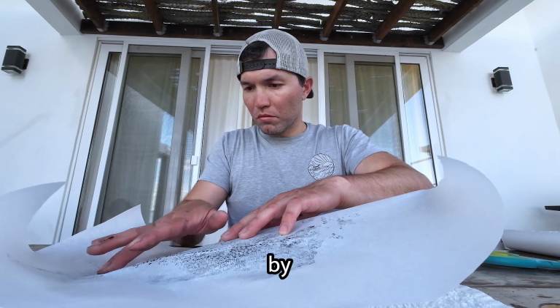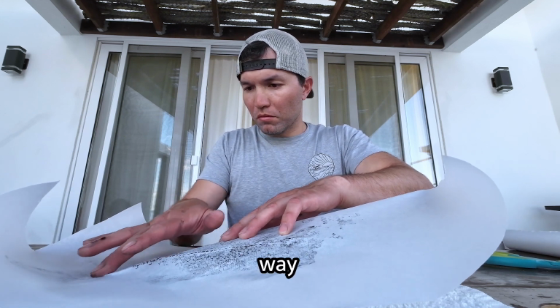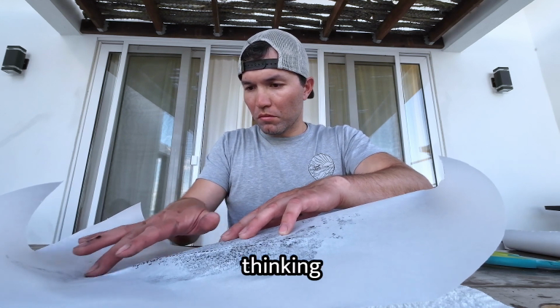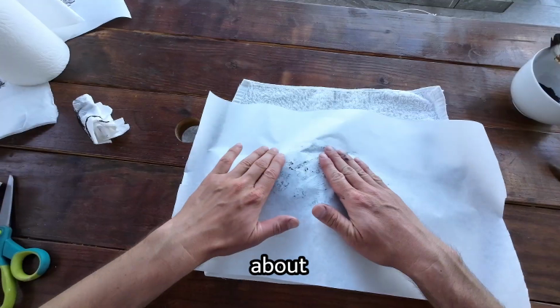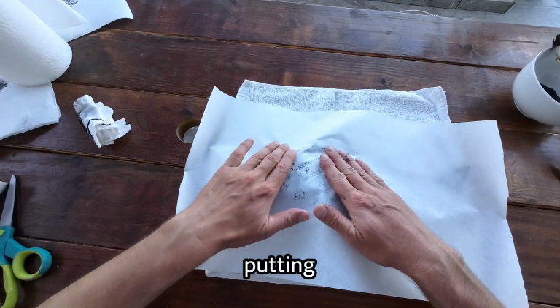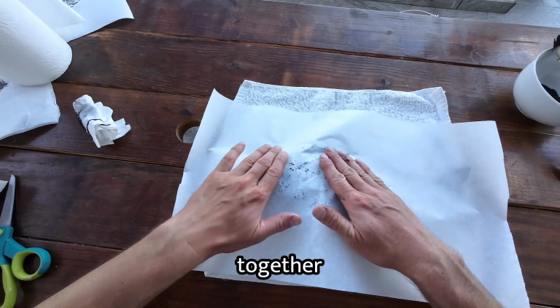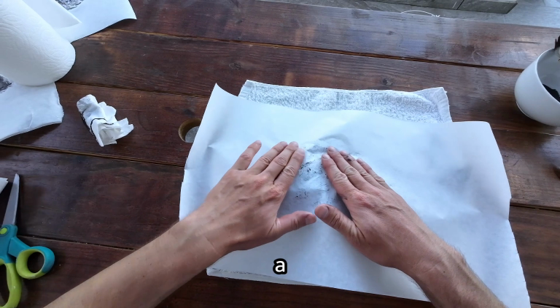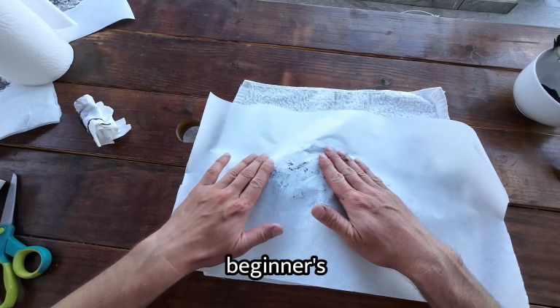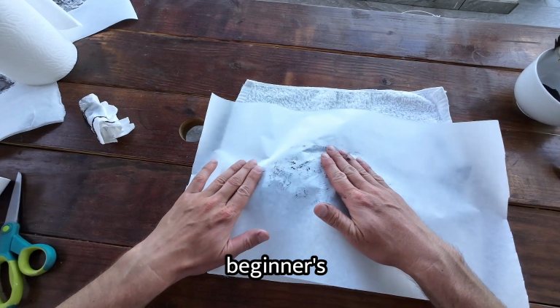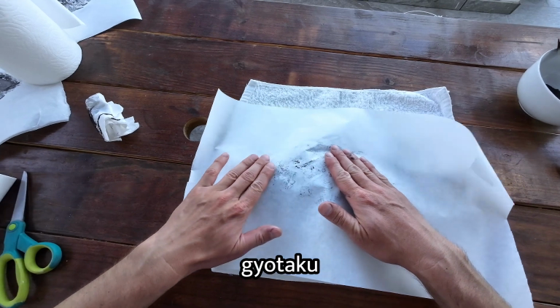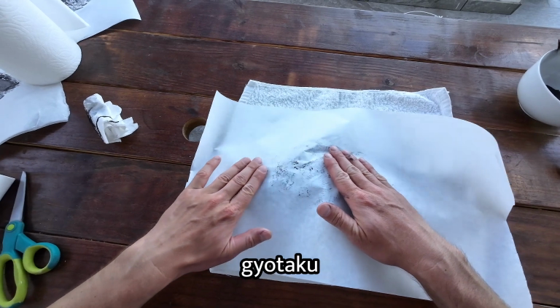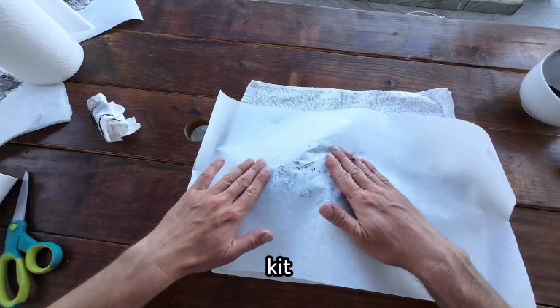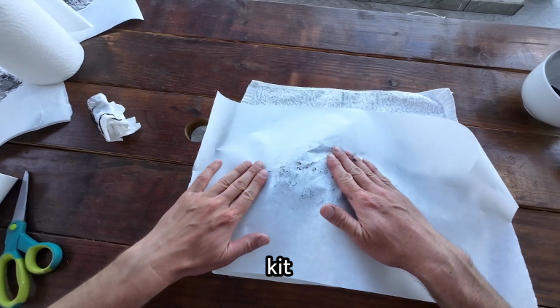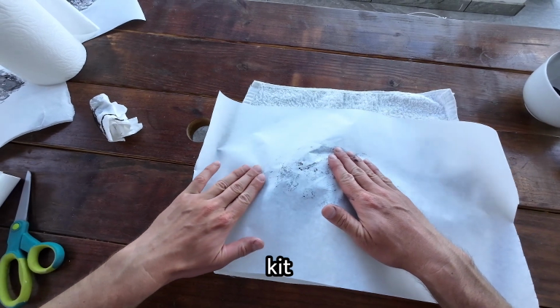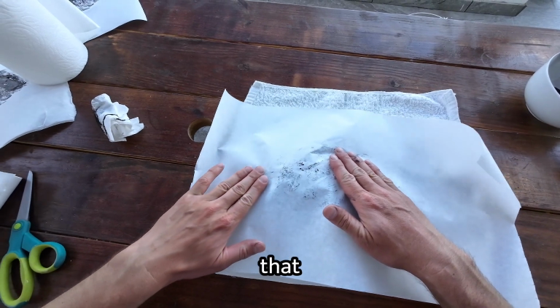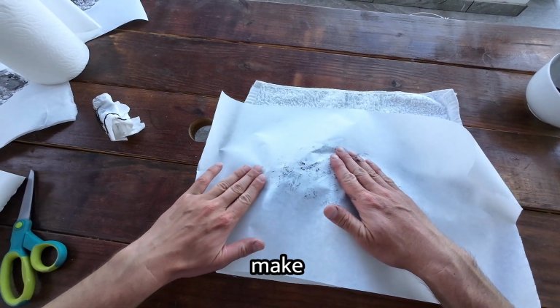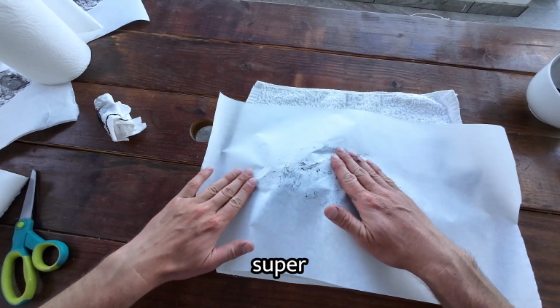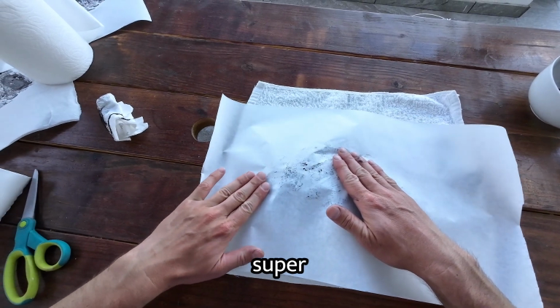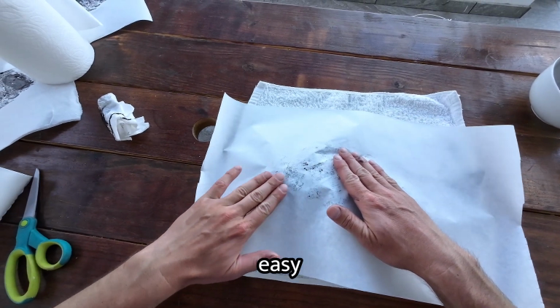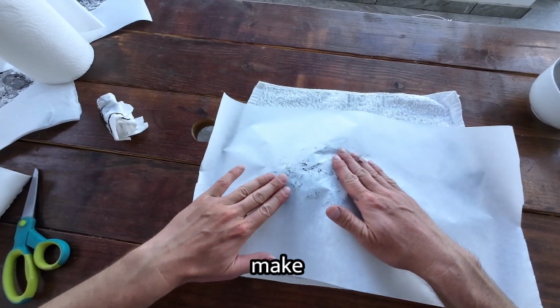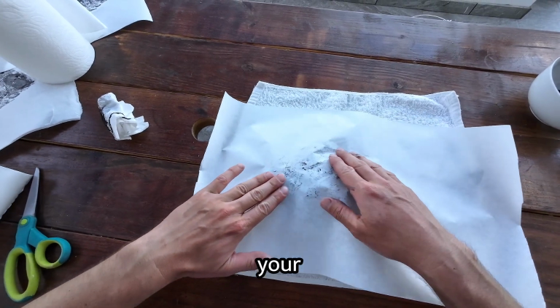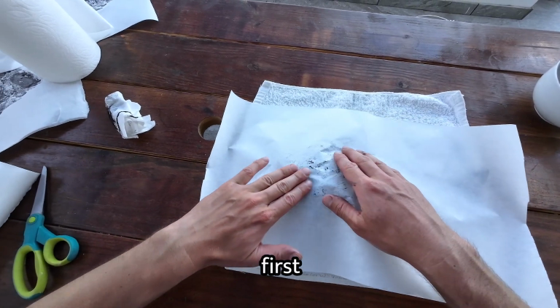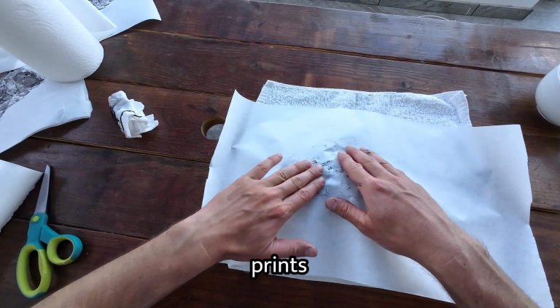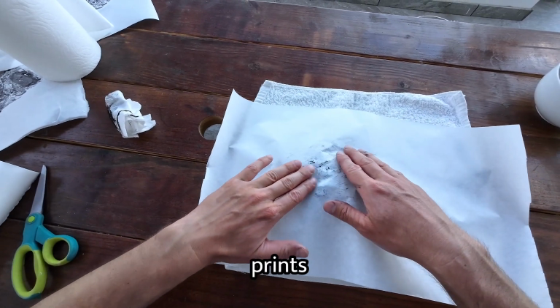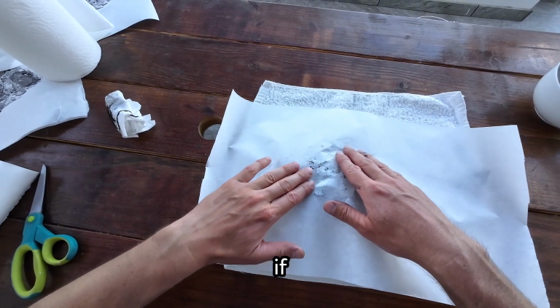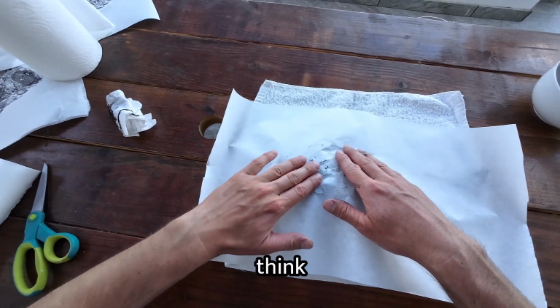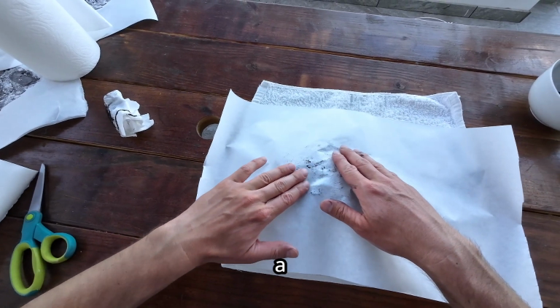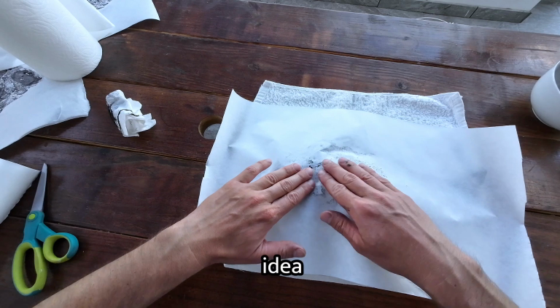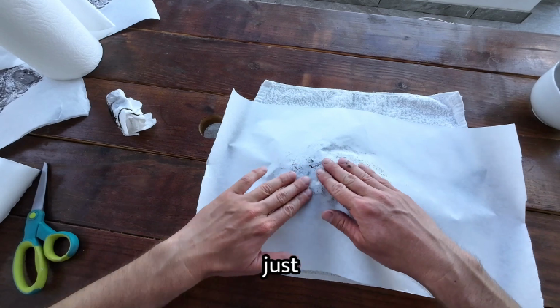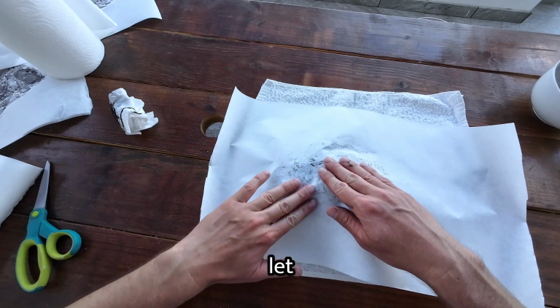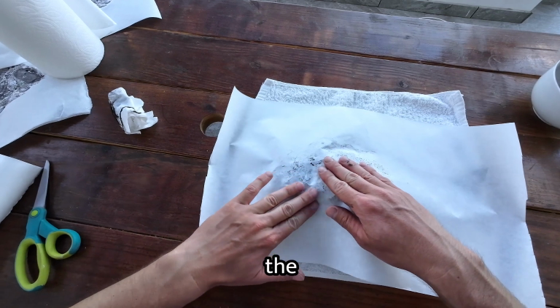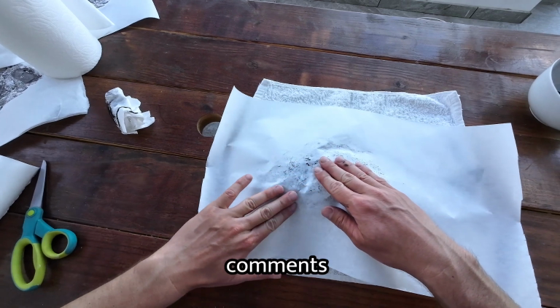By the way, I'm thinking about putting together a beginner's gyotaku kit that would make it super easy to make your first few prints. If you think that's a good idea, just let me know in the comments.